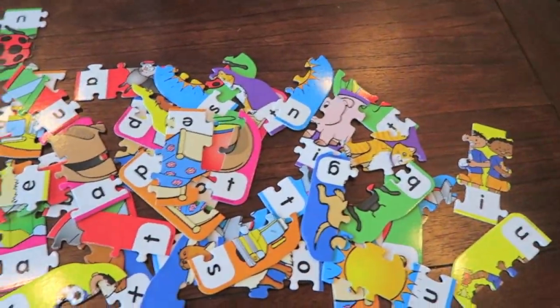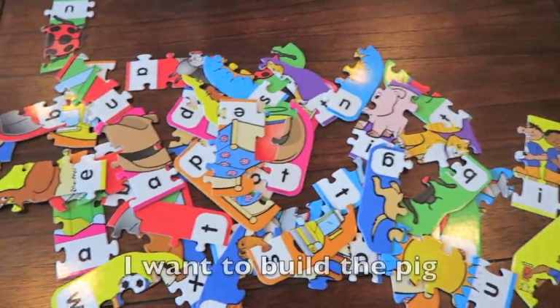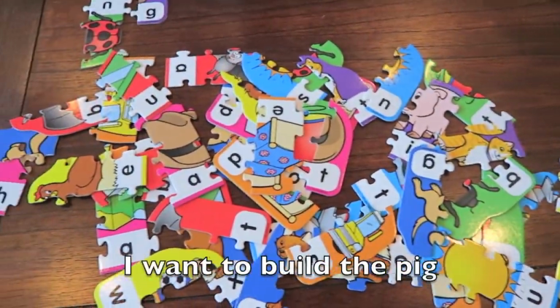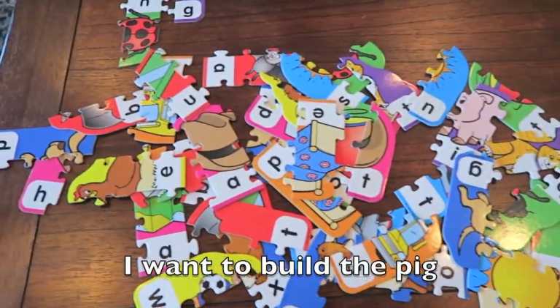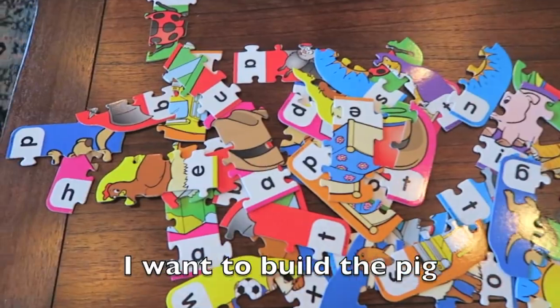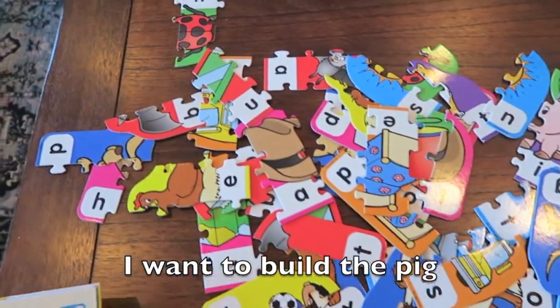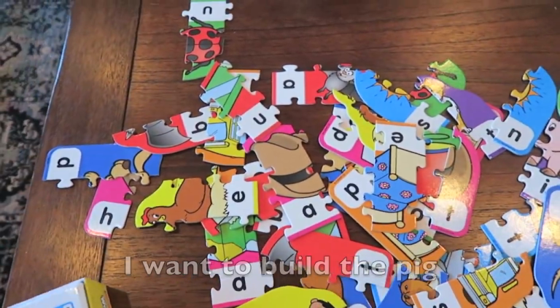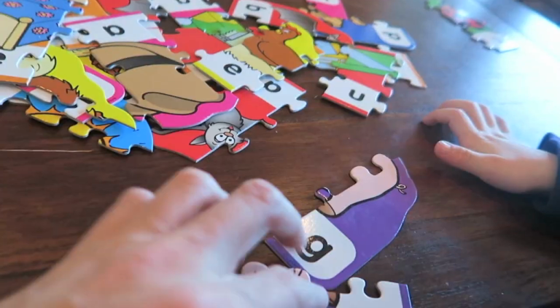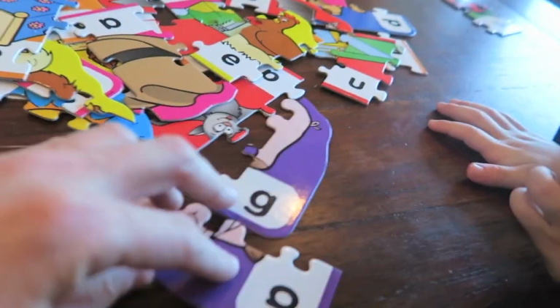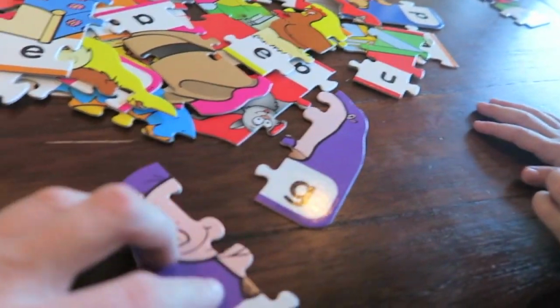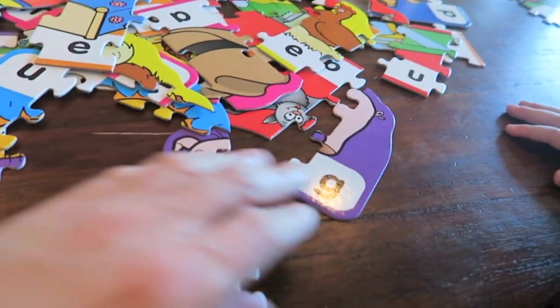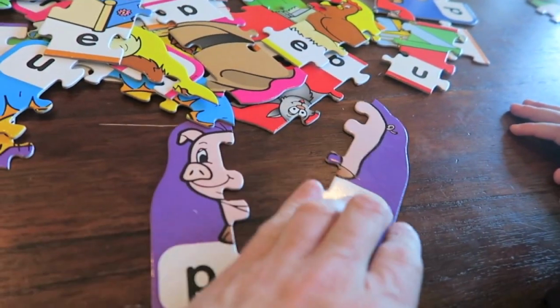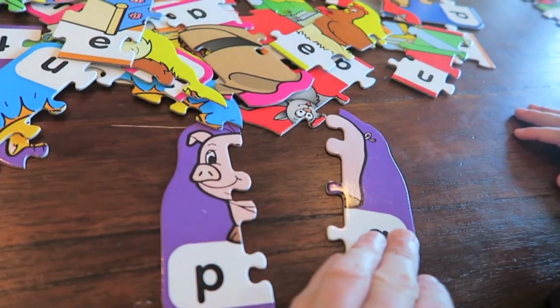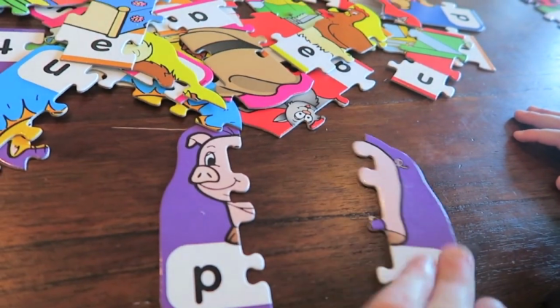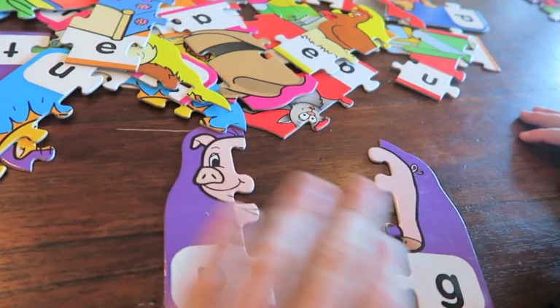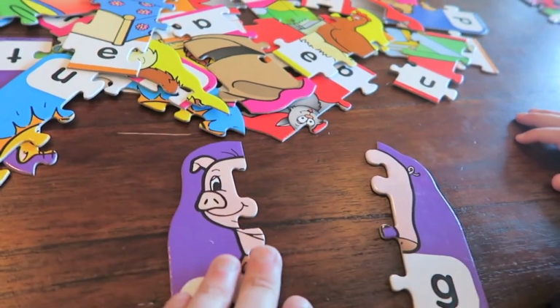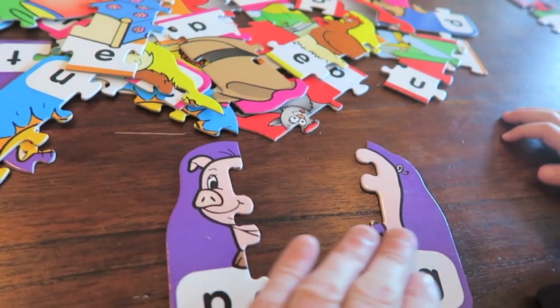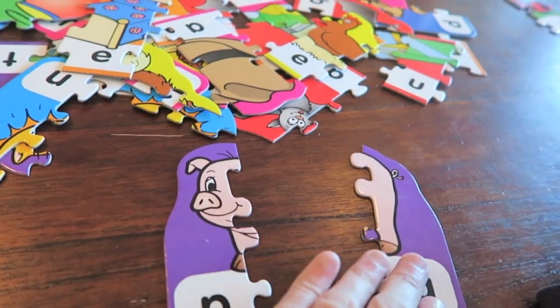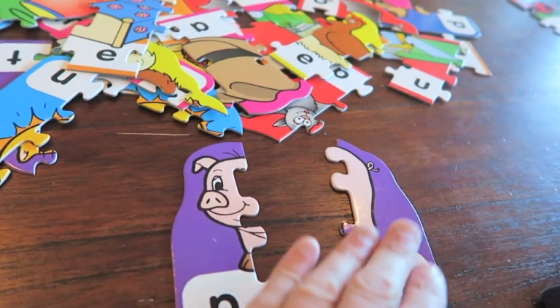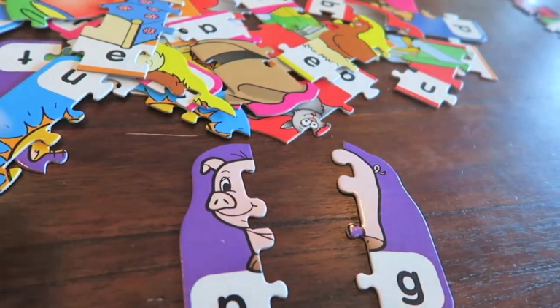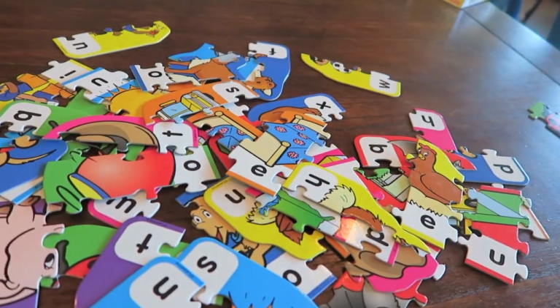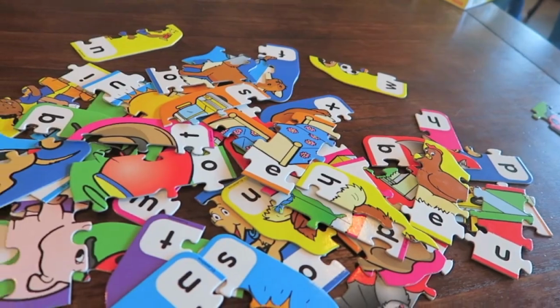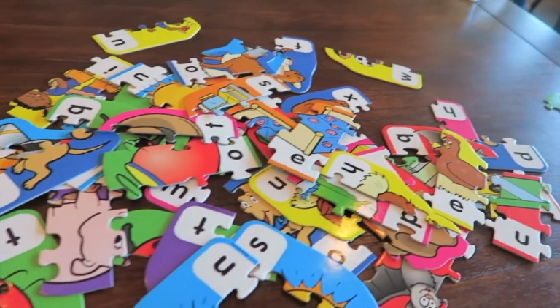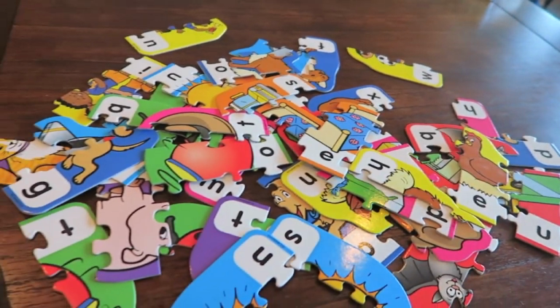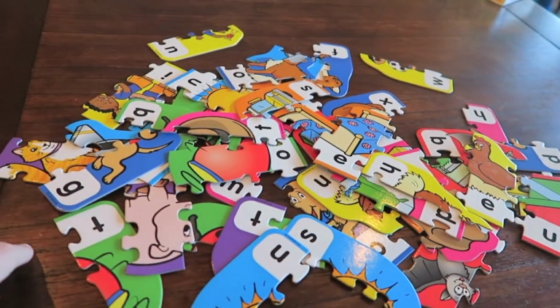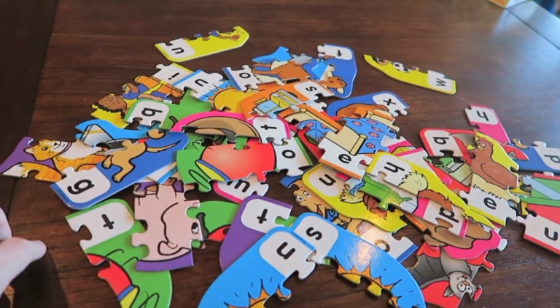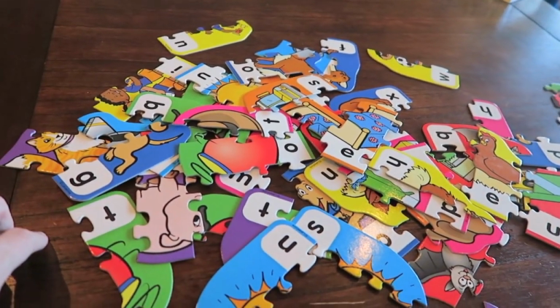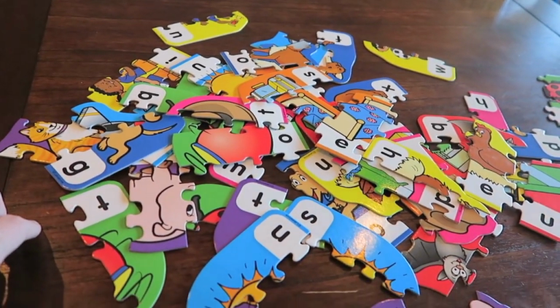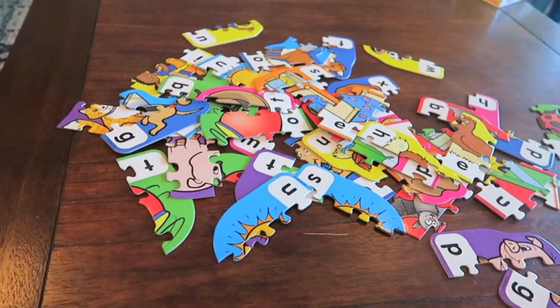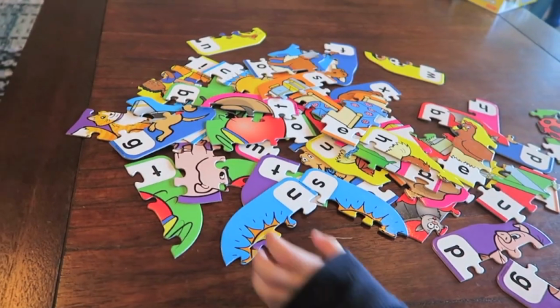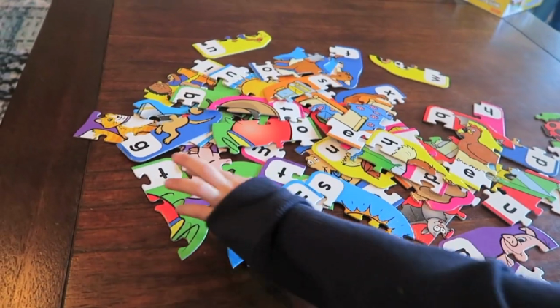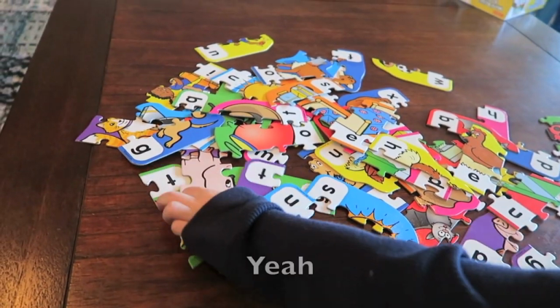I'm going to build the pig. Let's see, there's part of the pig. We need the center piece of the pig. Do you see the pig? Yeah!